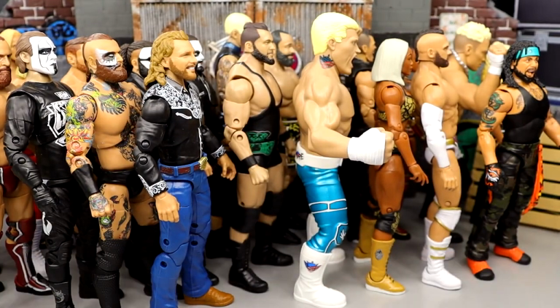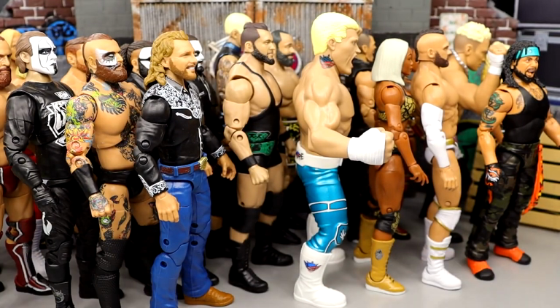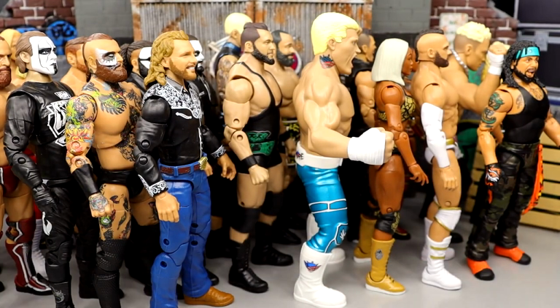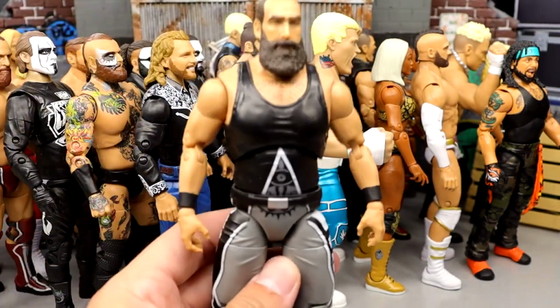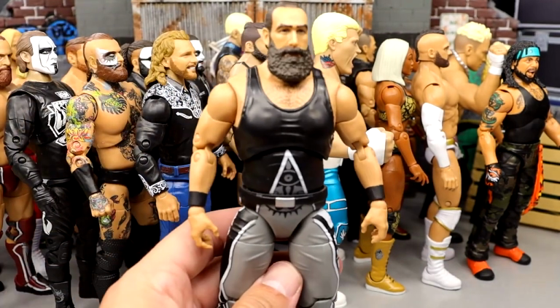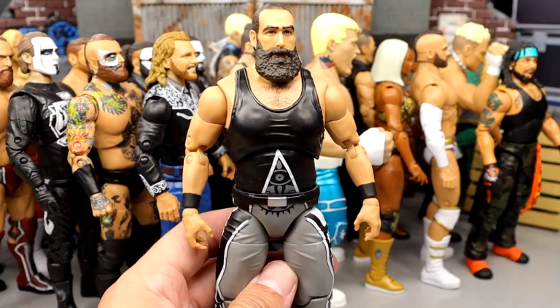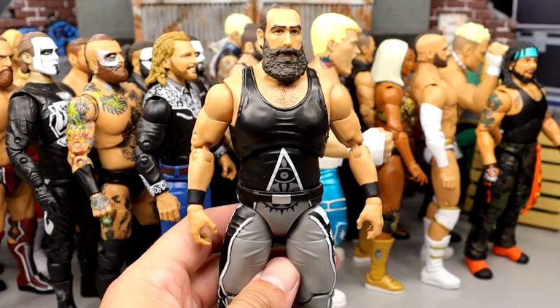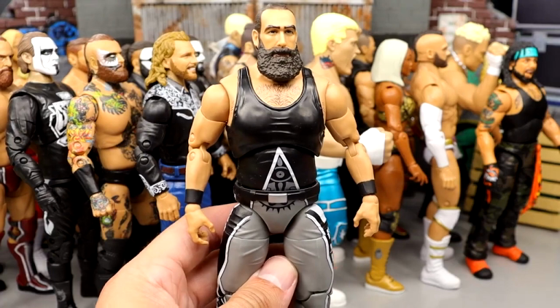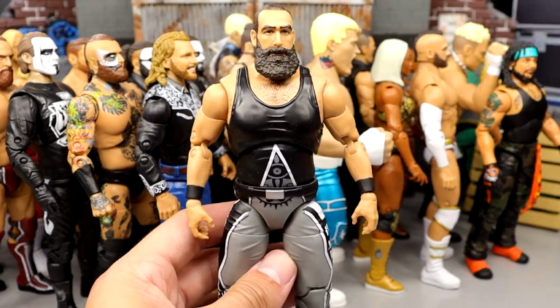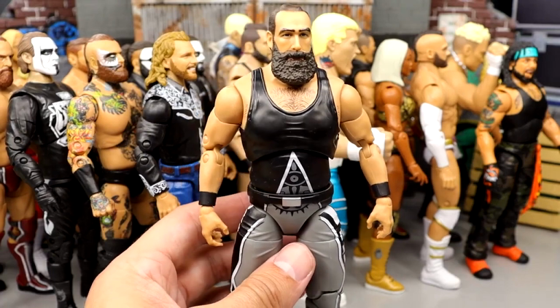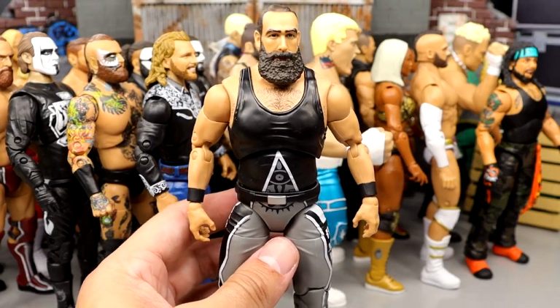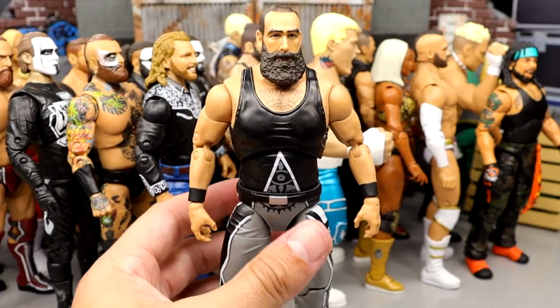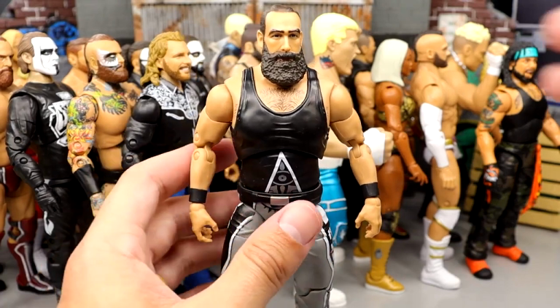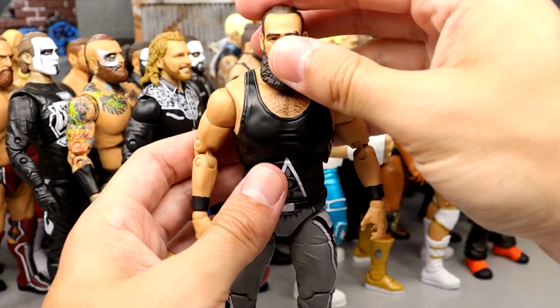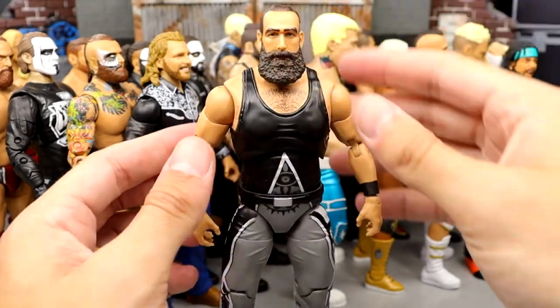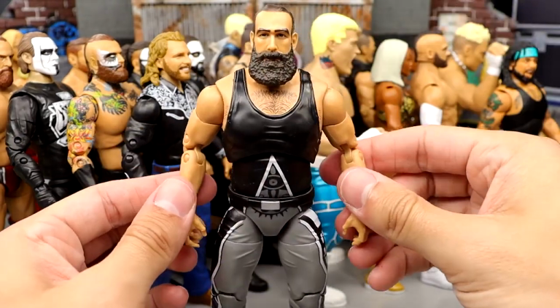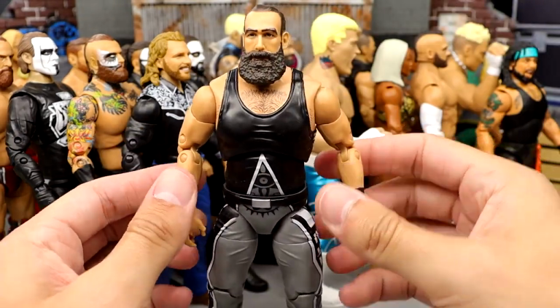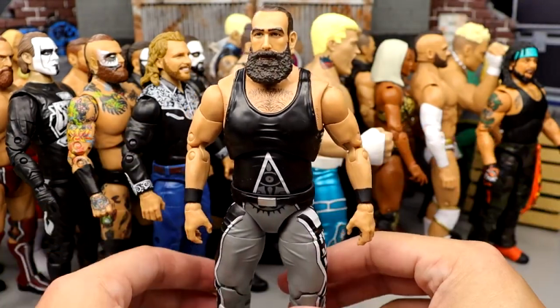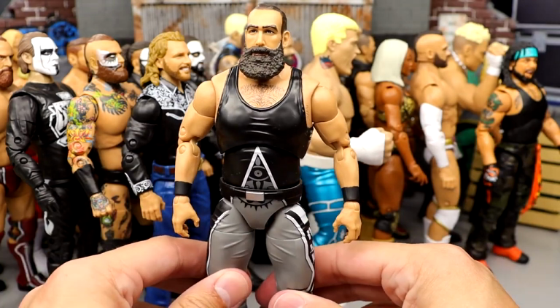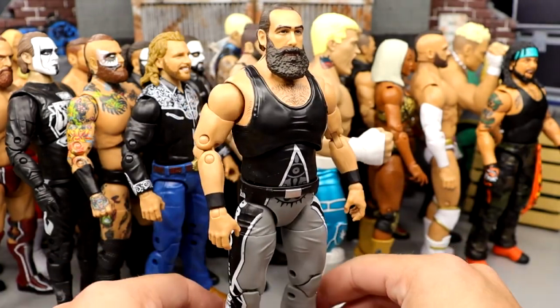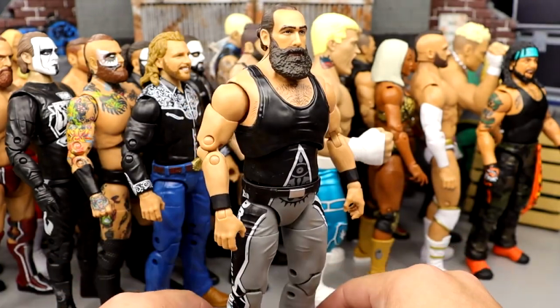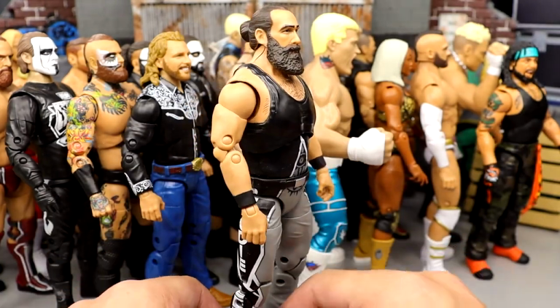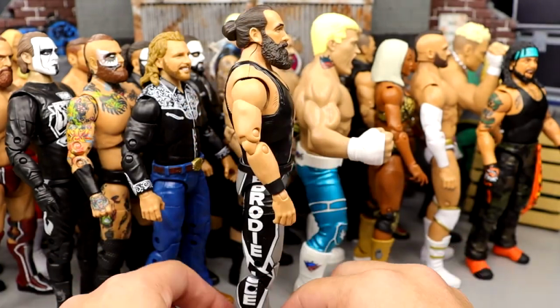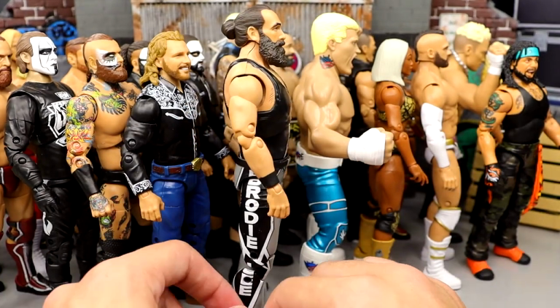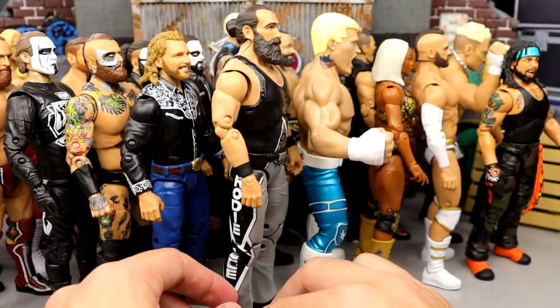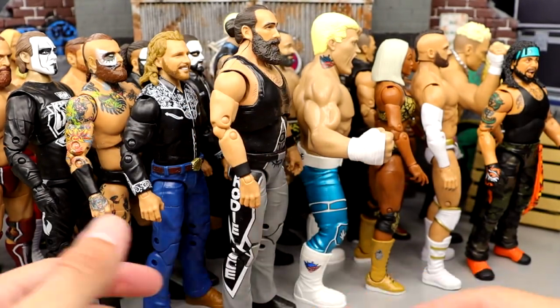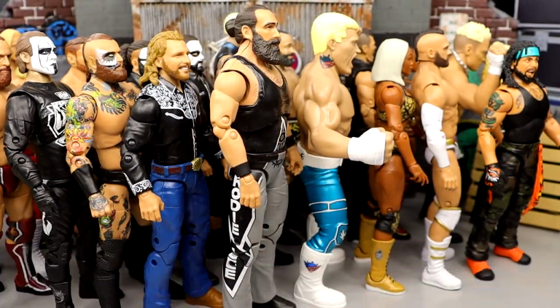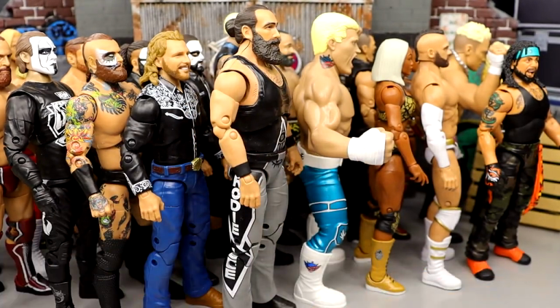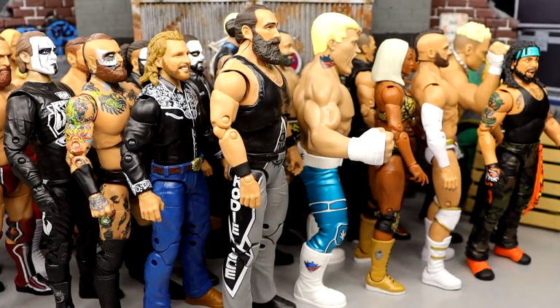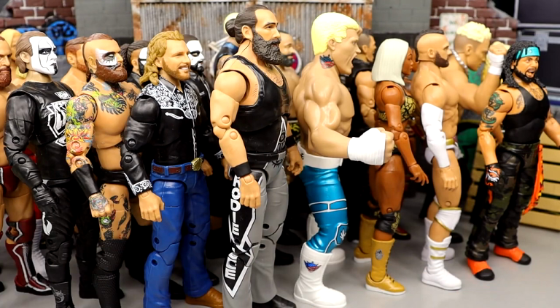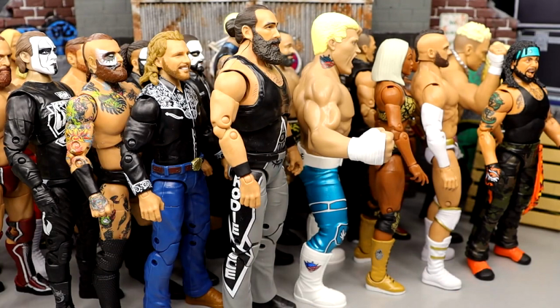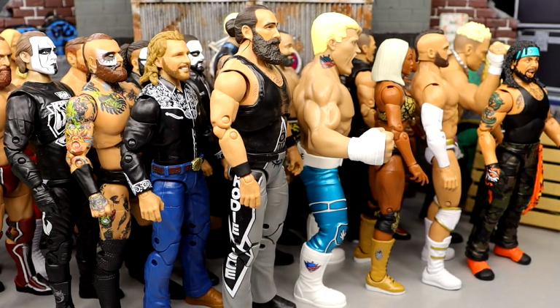At number 7, we have the Series 3 Brody Lee figure. Love this figure. What can you say? Great looking aesthetic, looks just like the character, great head sculpt. RIP to the legend. Not much to say about this figure — it is good. It's one of the best Unmatched figures, no doubt about it. If people had it in their top 5, I wouldn't doubt them for one moment.